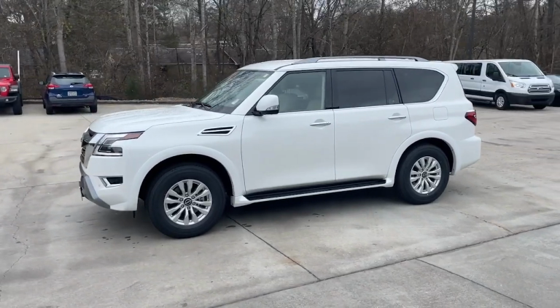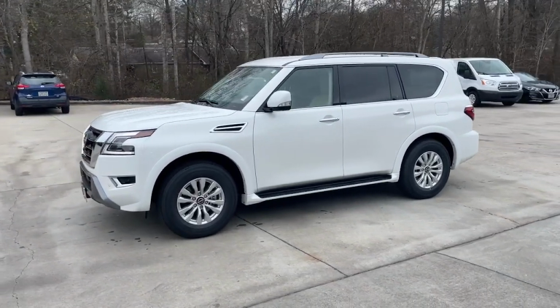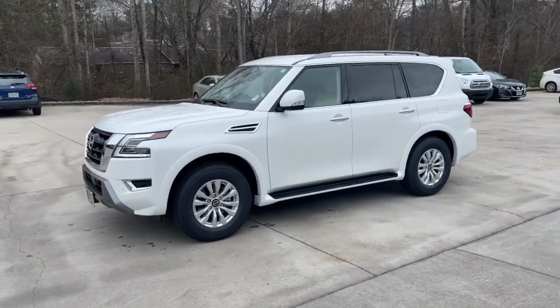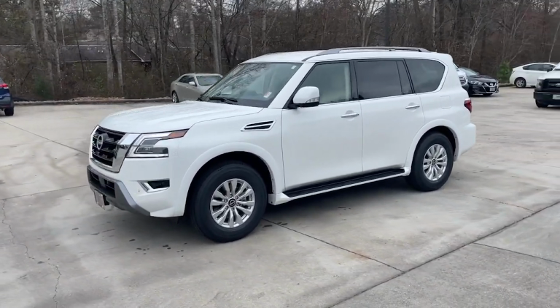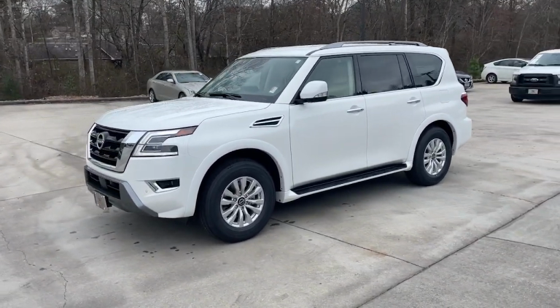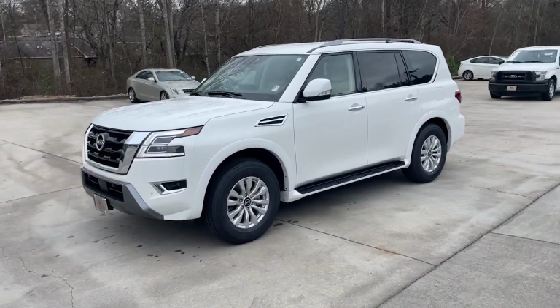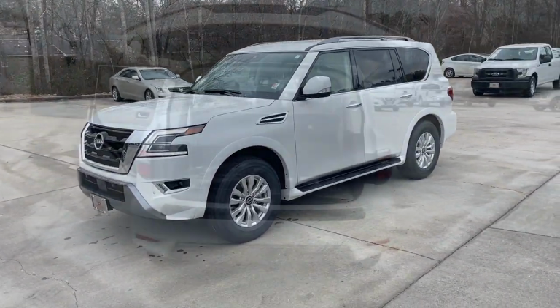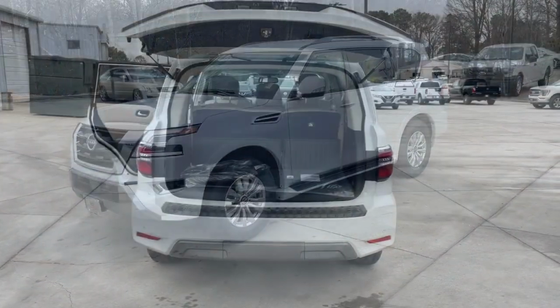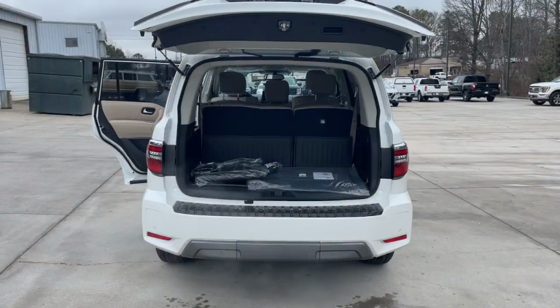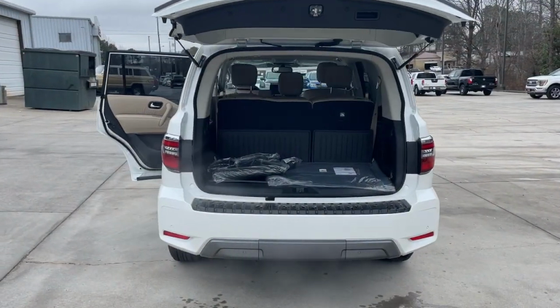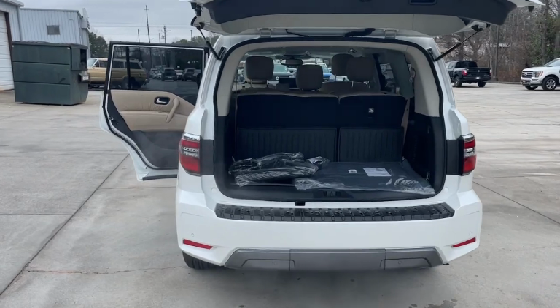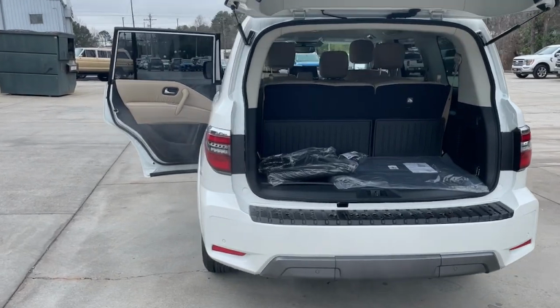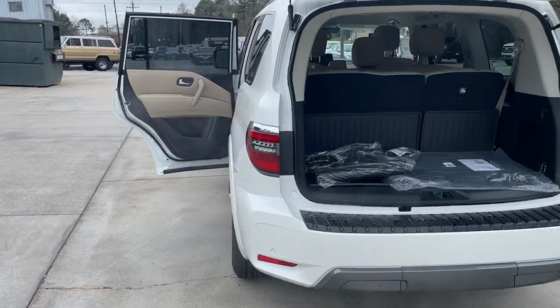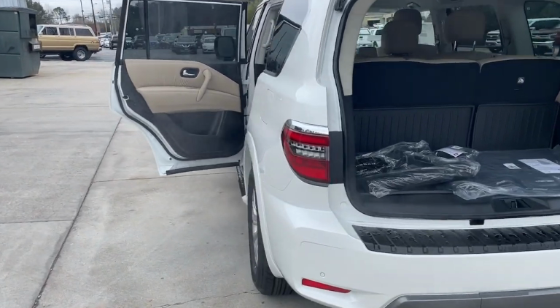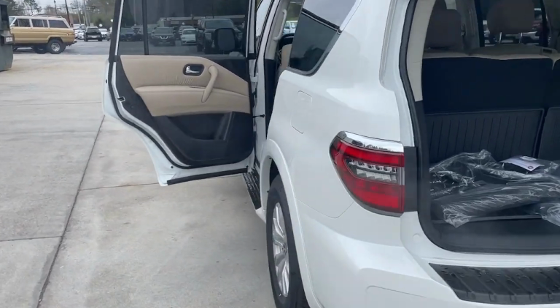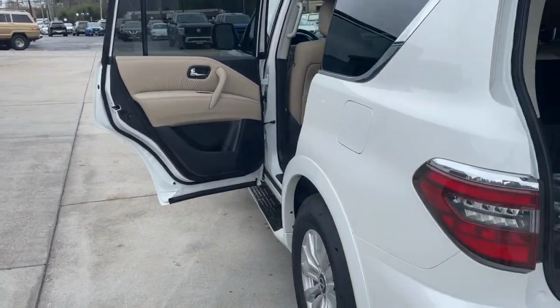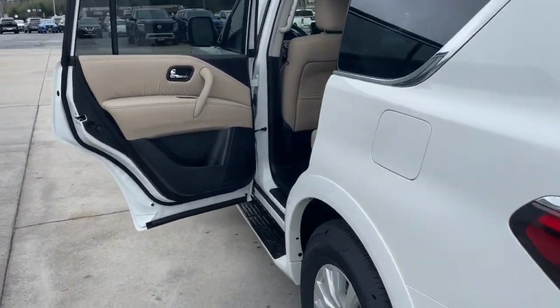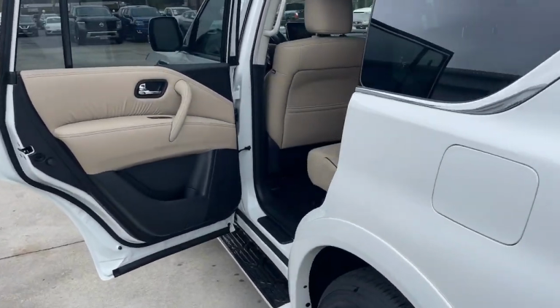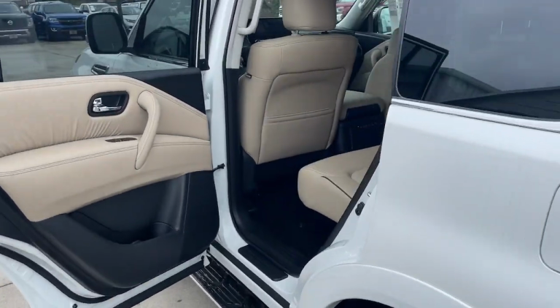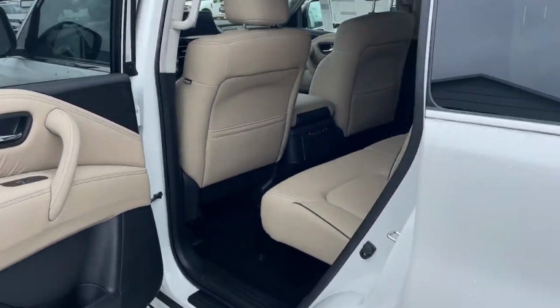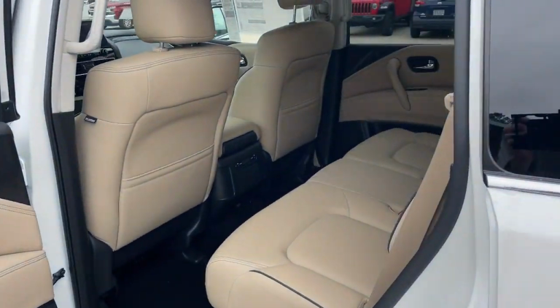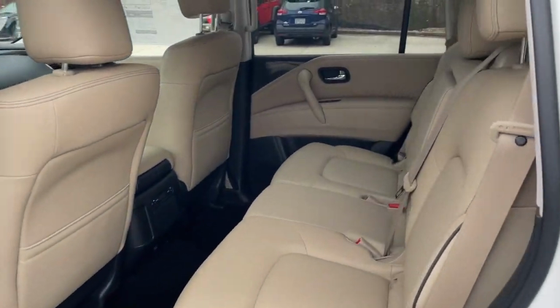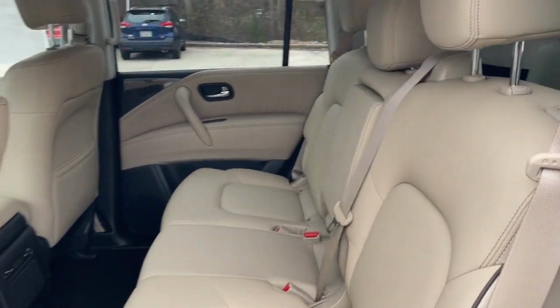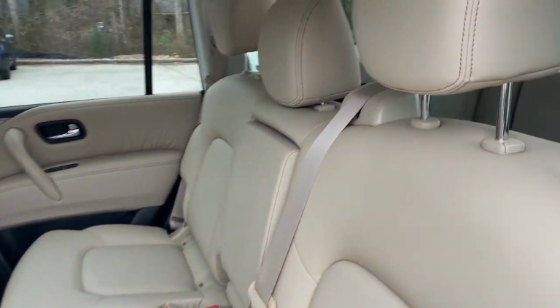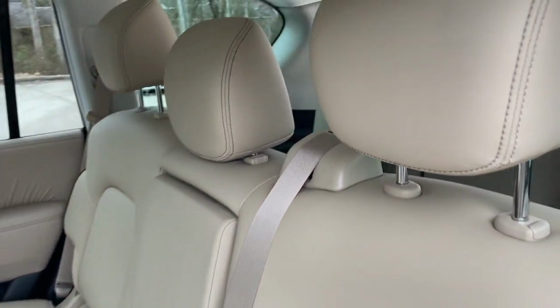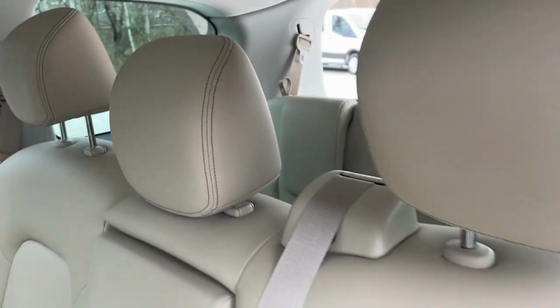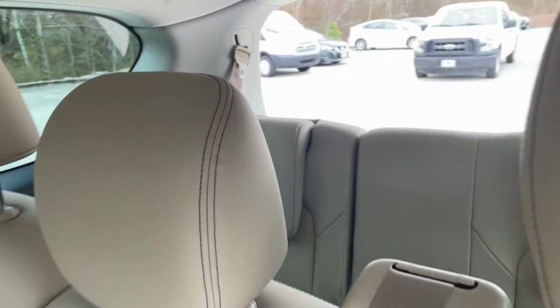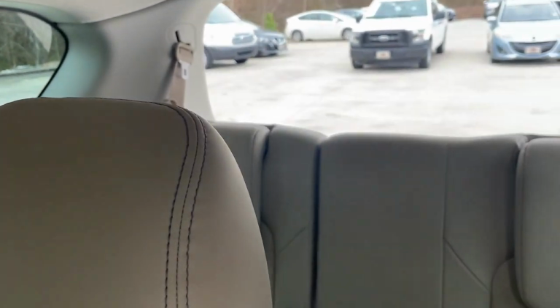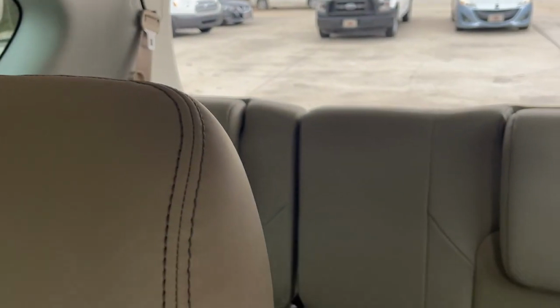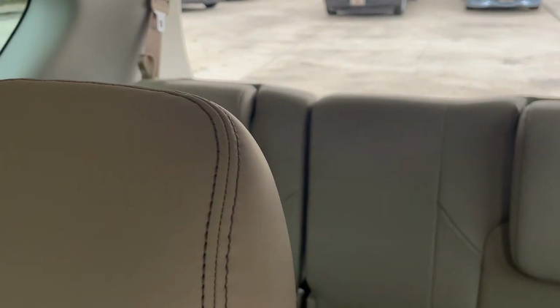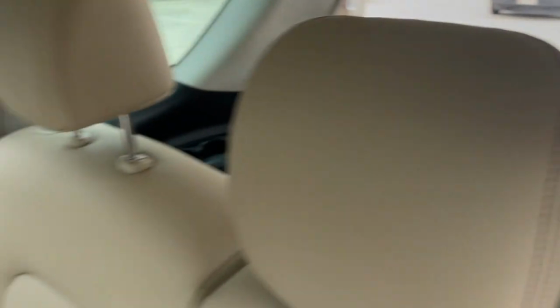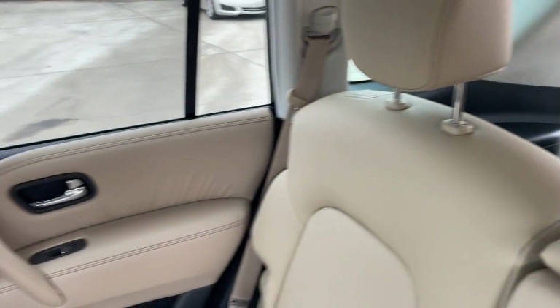Lane departure warning, navigation system, keyless entry, adaptive cruise control, satellite radio, power passenger seat, heated mirrors, fog lamps, backup camera, woodgrain interior trim.